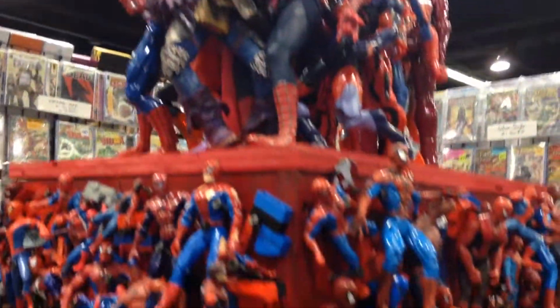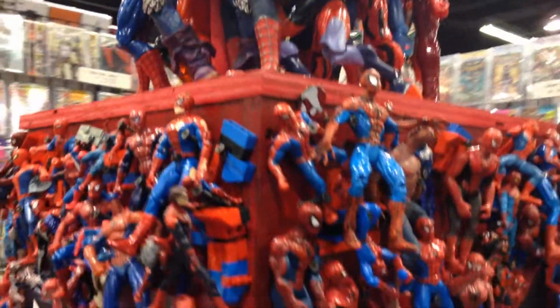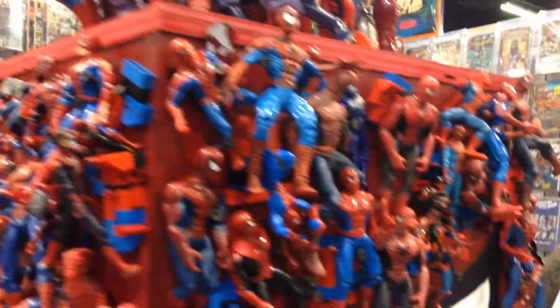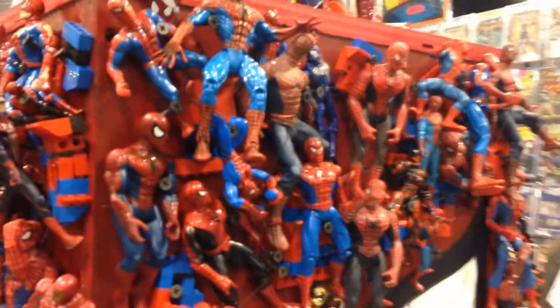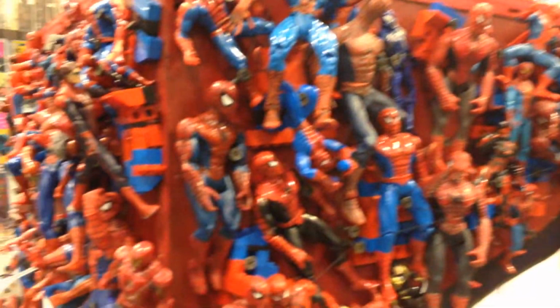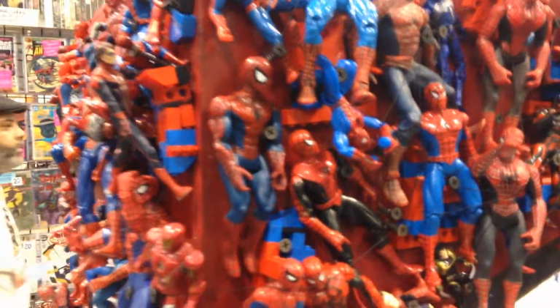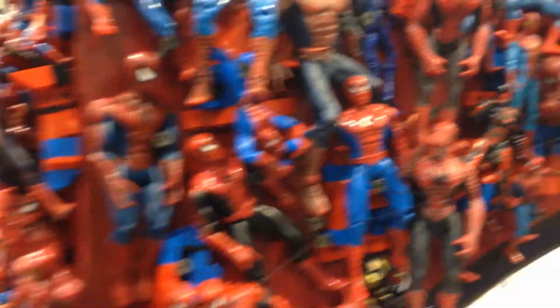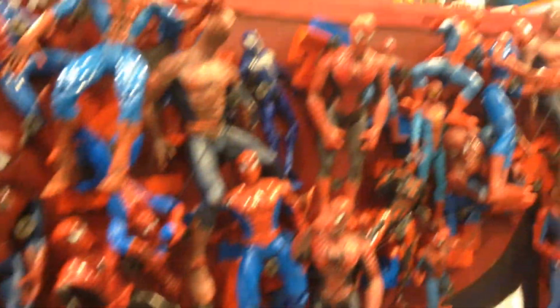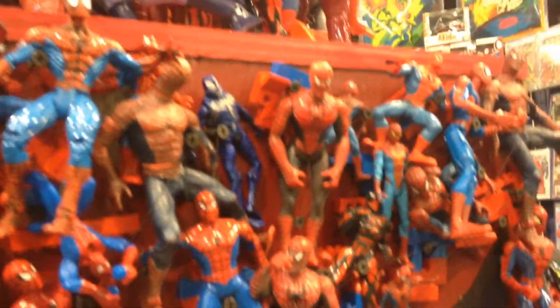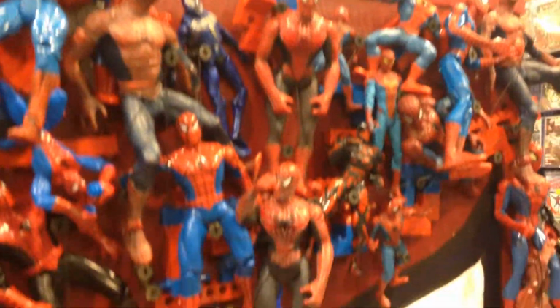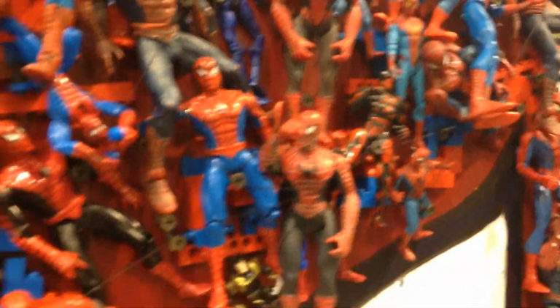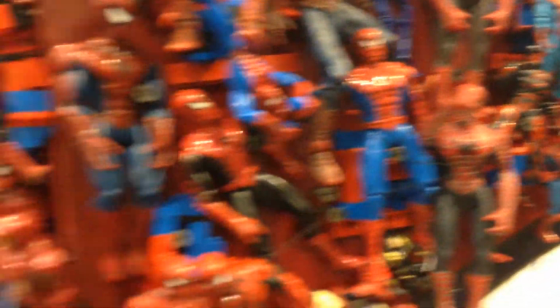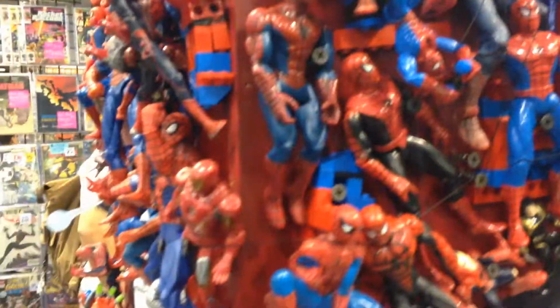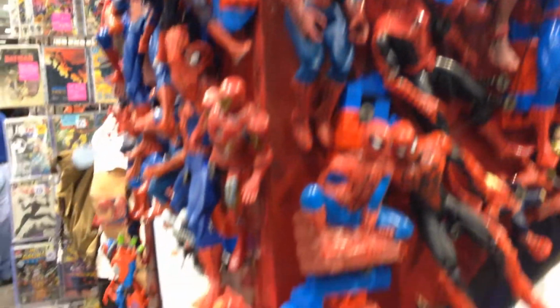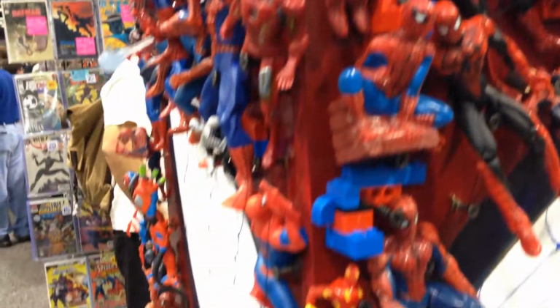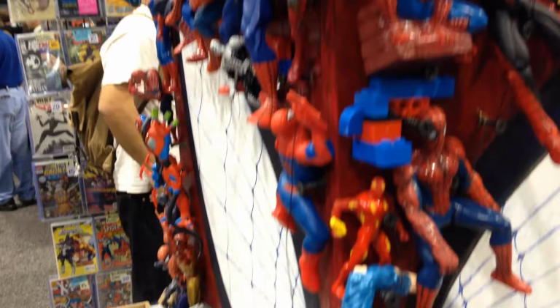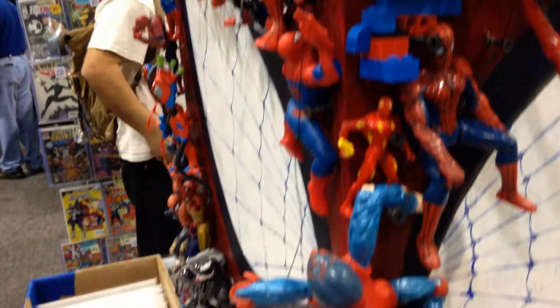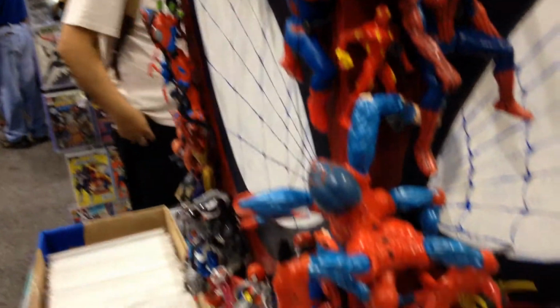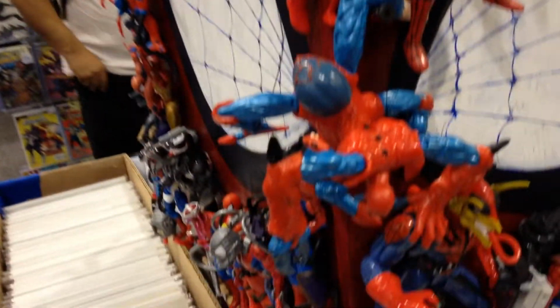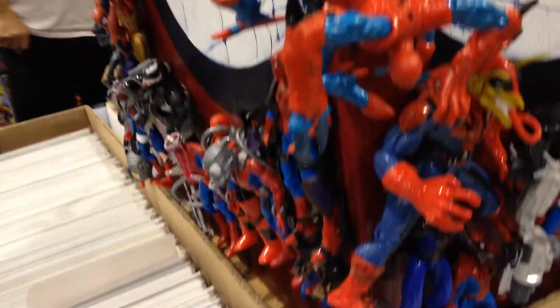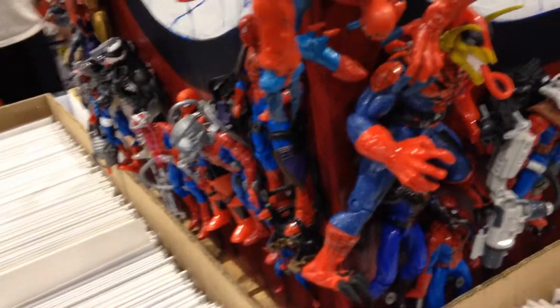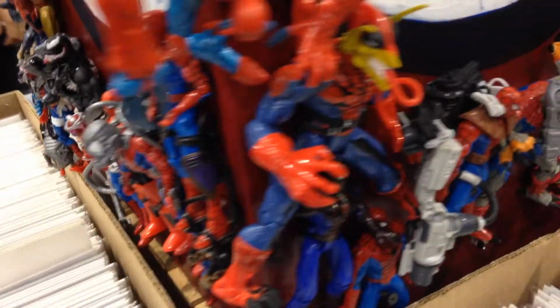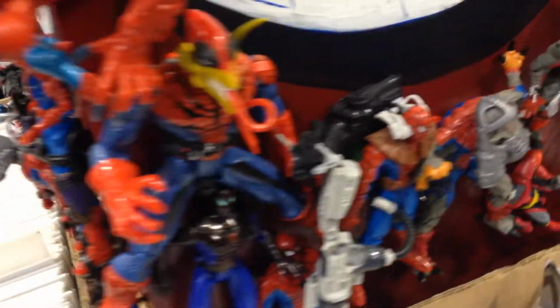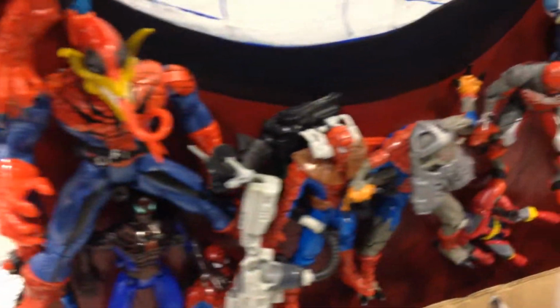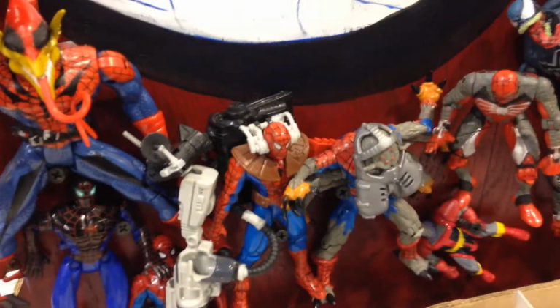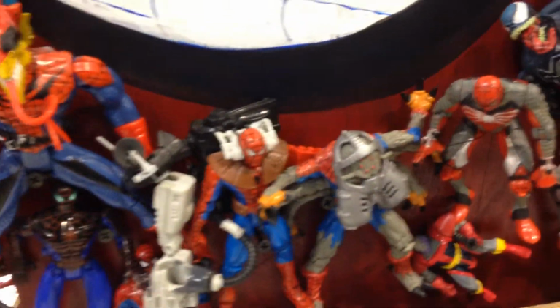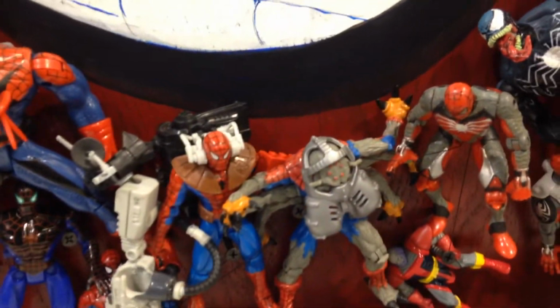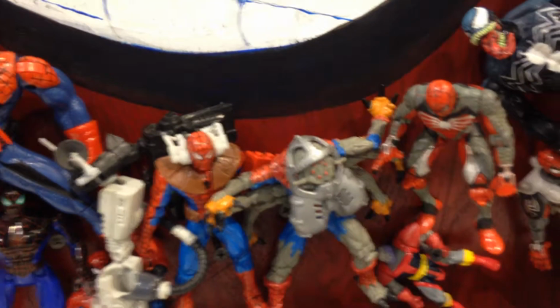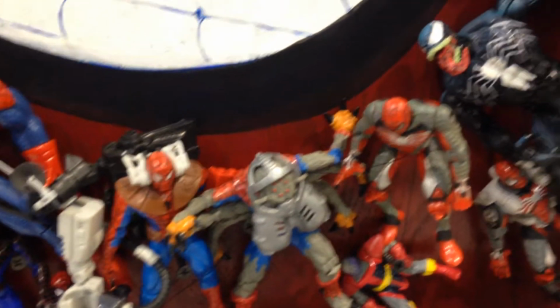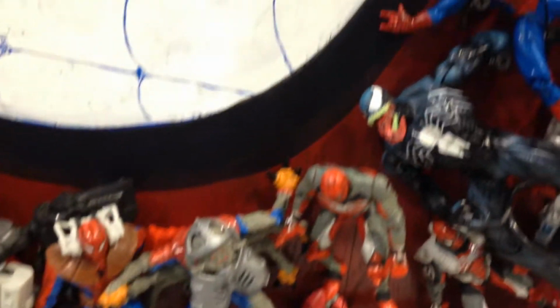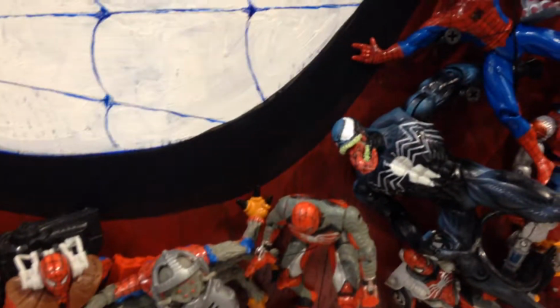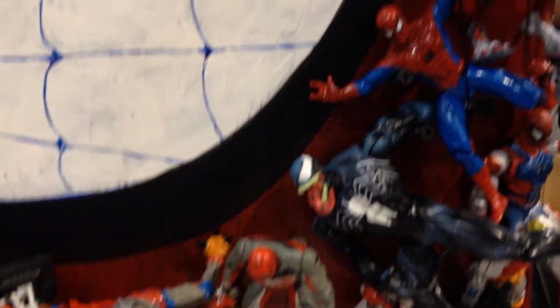Over here we have even more figures — any that I used to have, I can't see any of them. And here there's Man Spider, of course. There's another Venom.